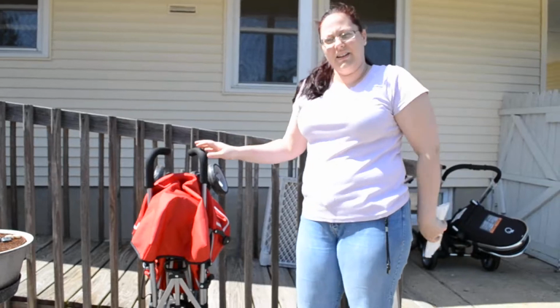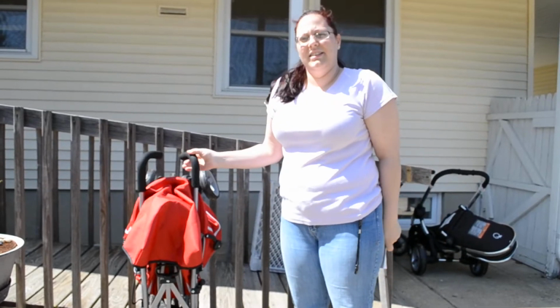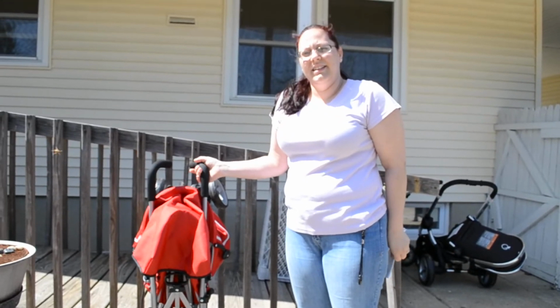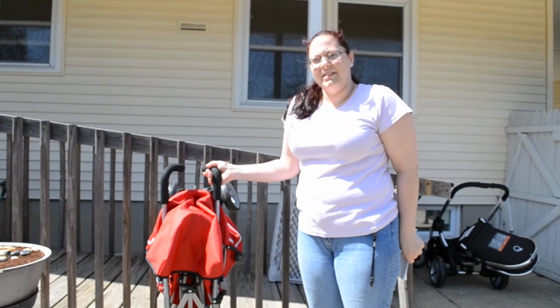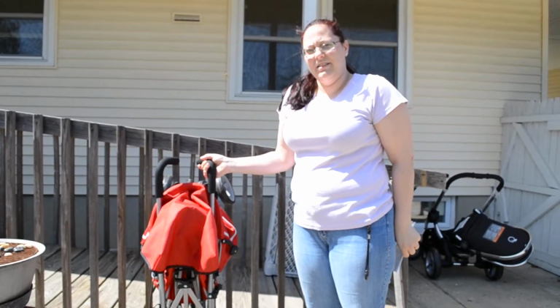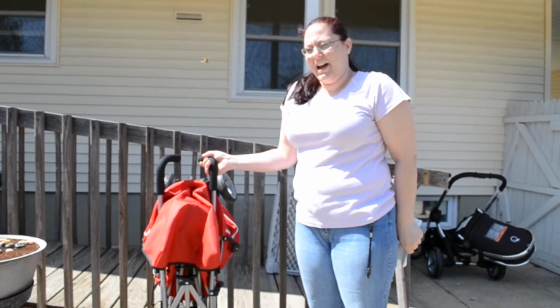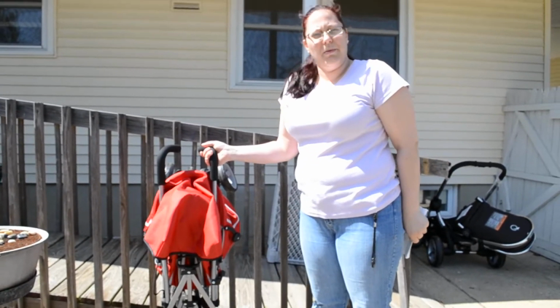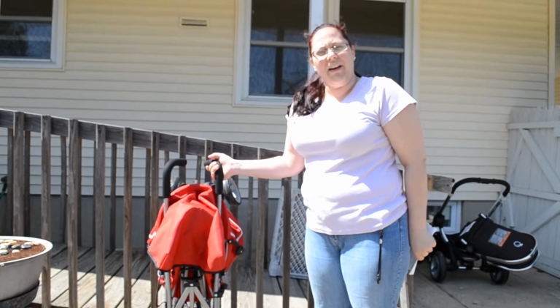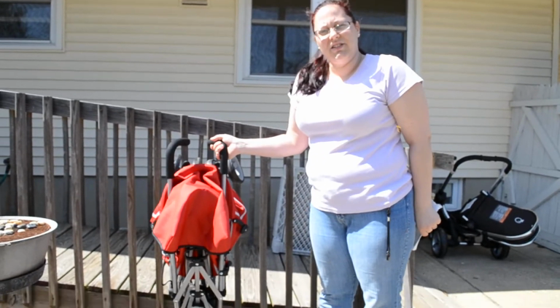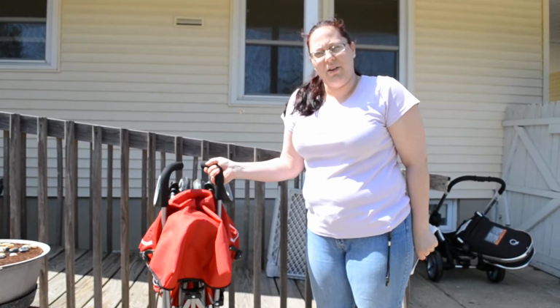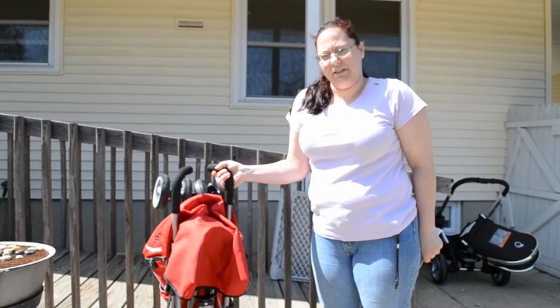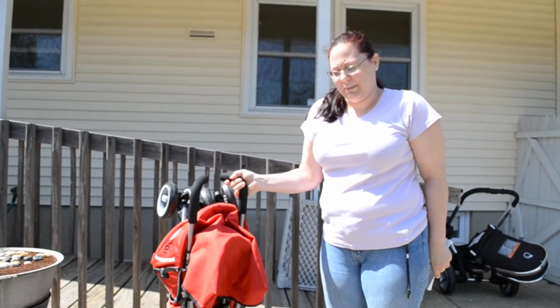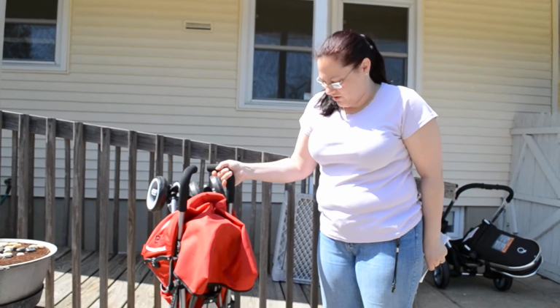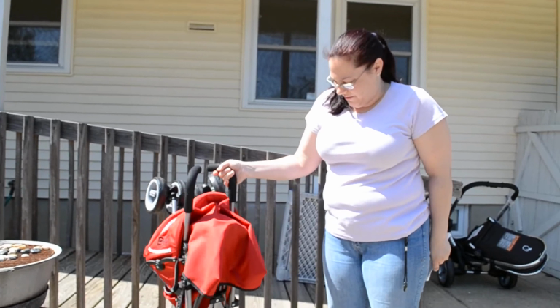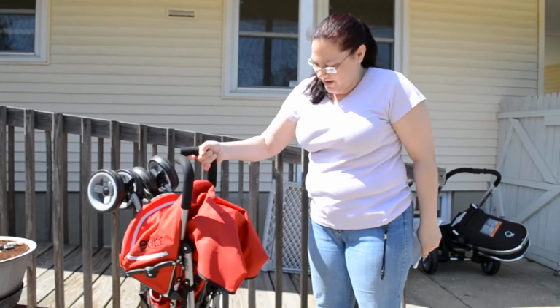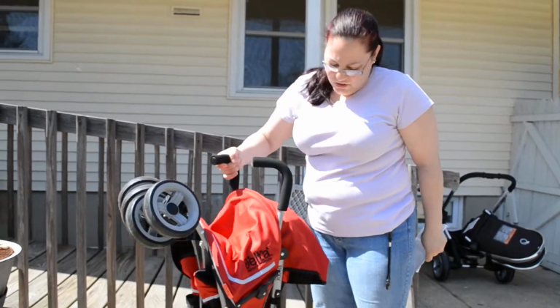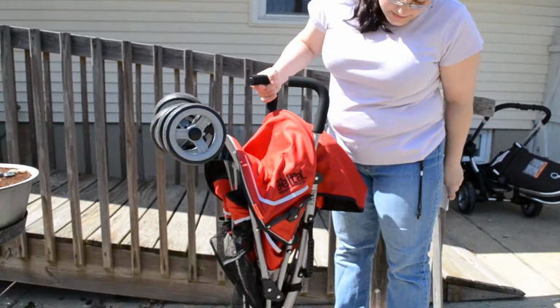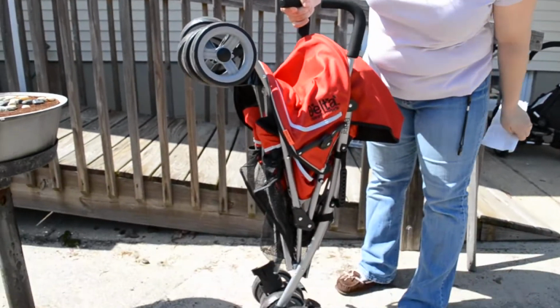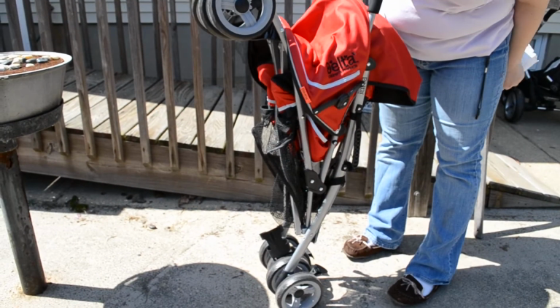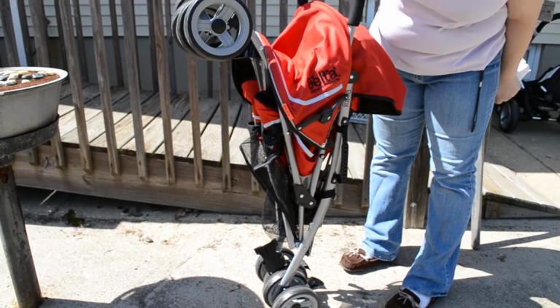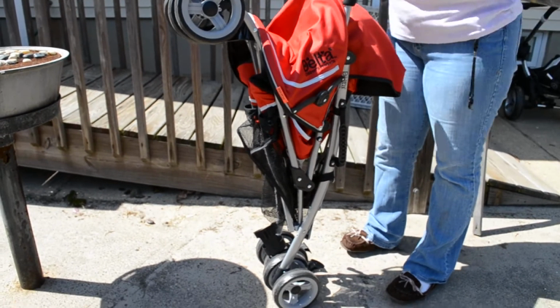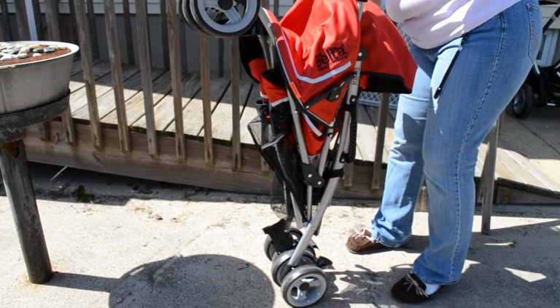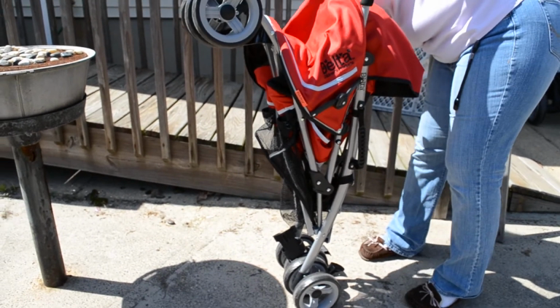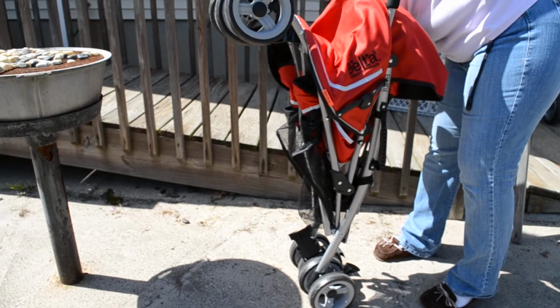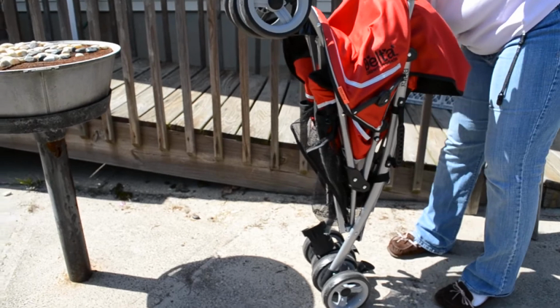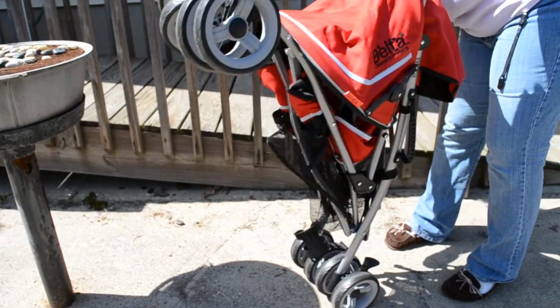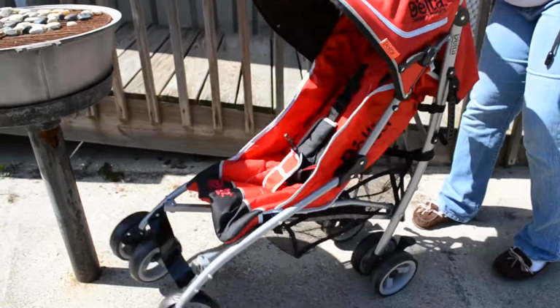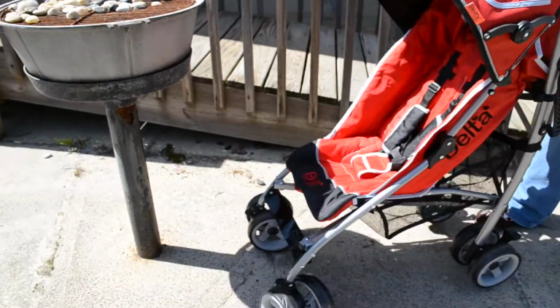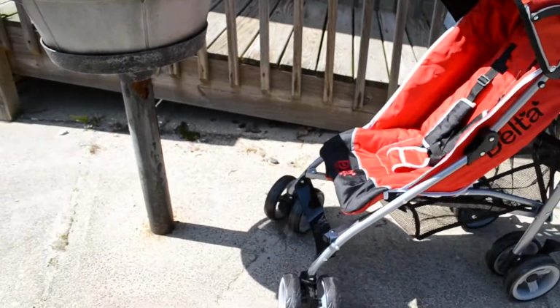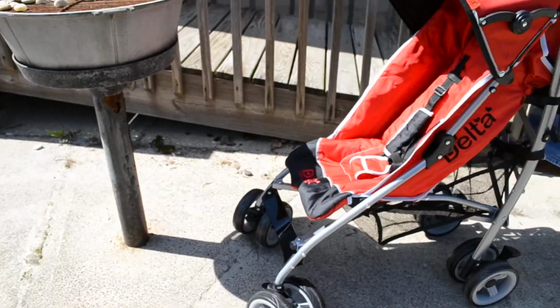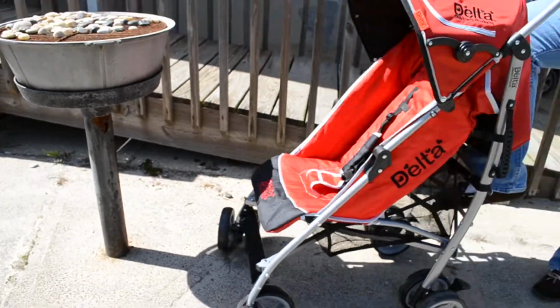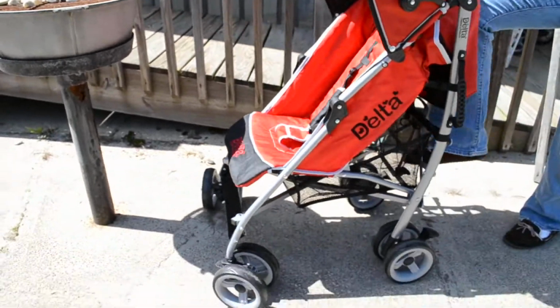Hi, it's CamoParty5, and this is a review of the Delta Ultimate Convenience Stroller. This is the stroller folded up. Simply unlatch from the side, pull out, and push down.